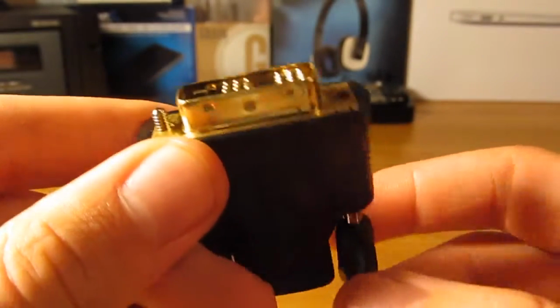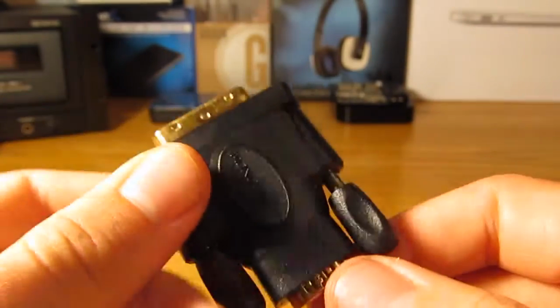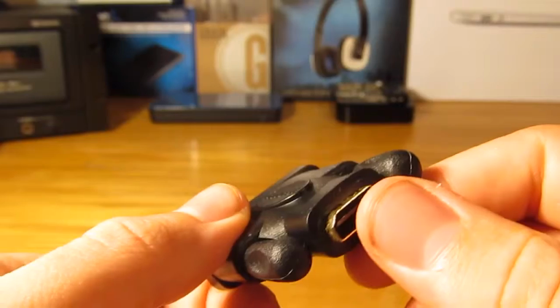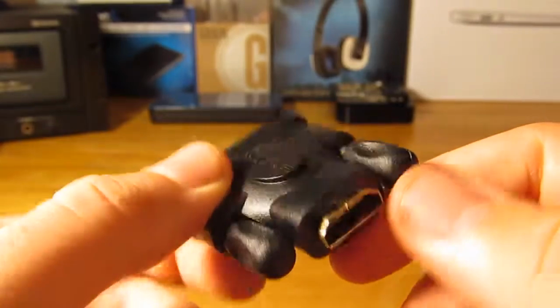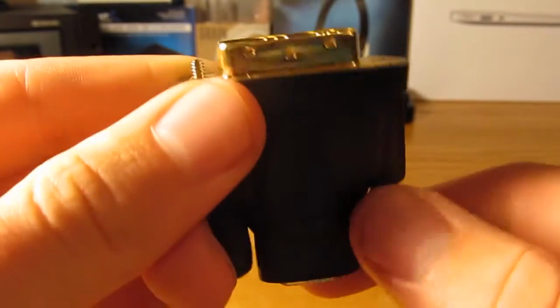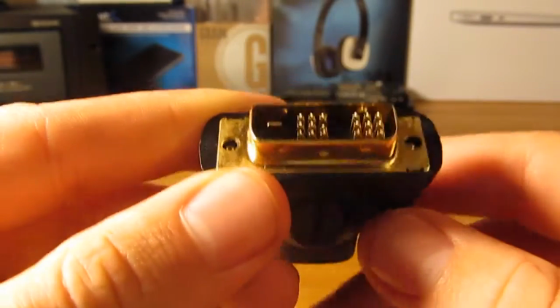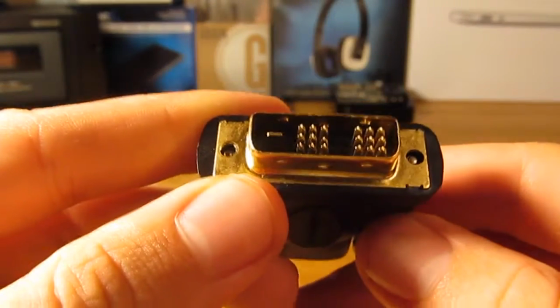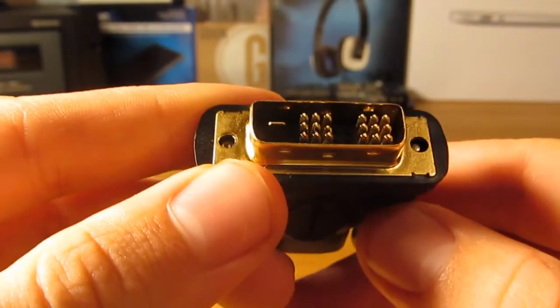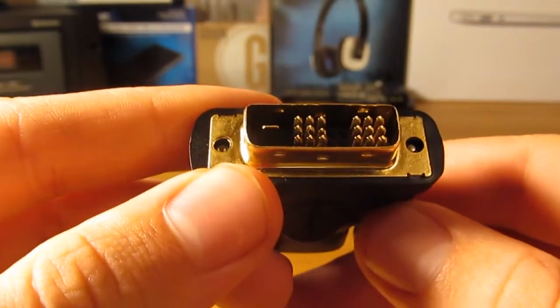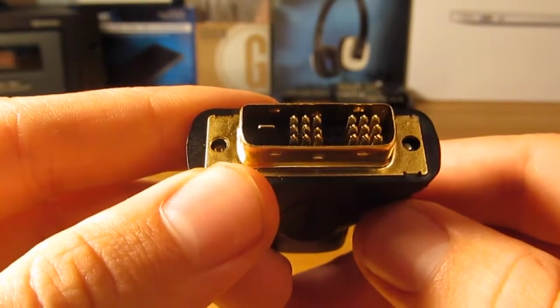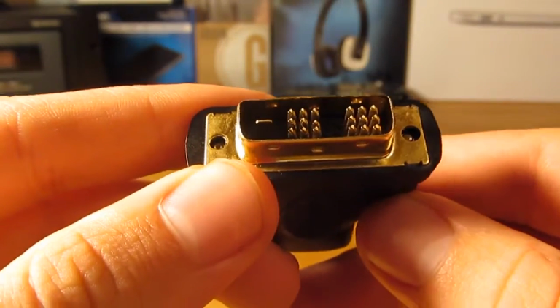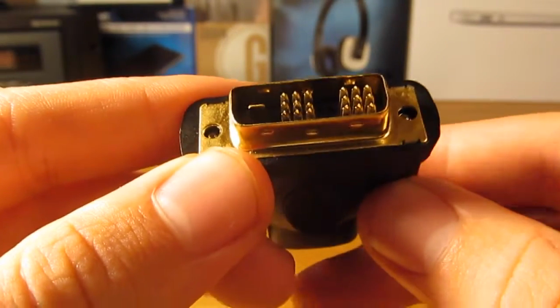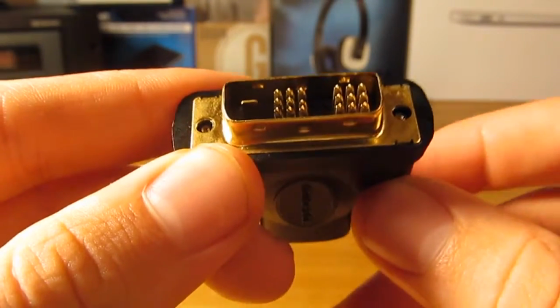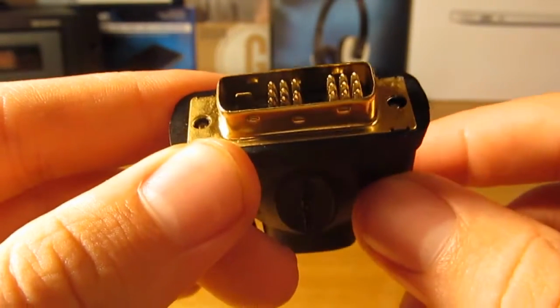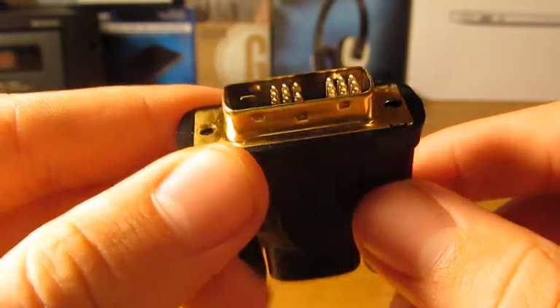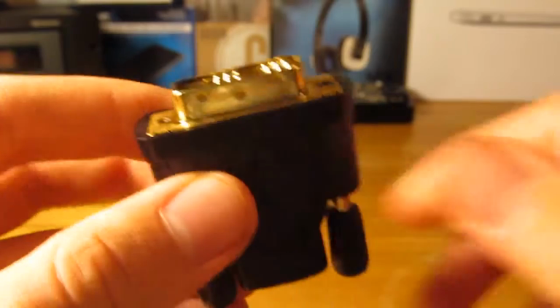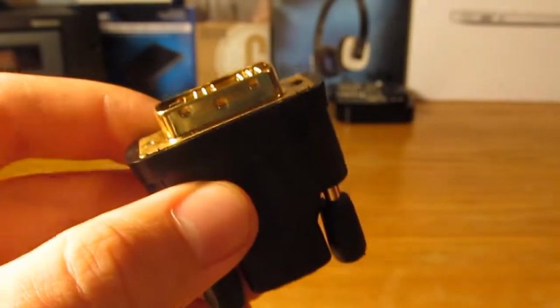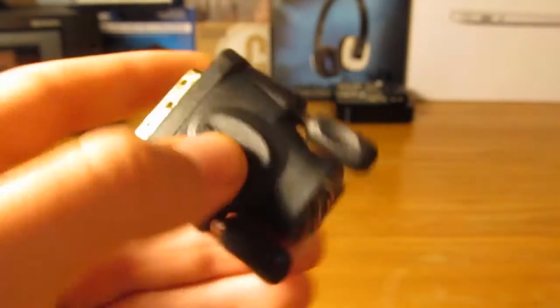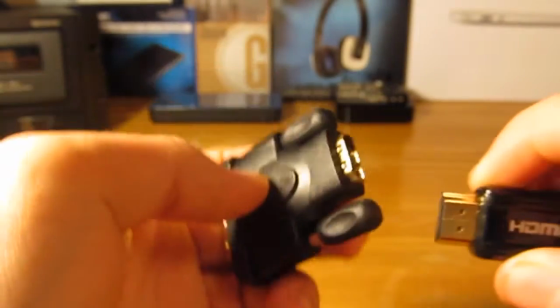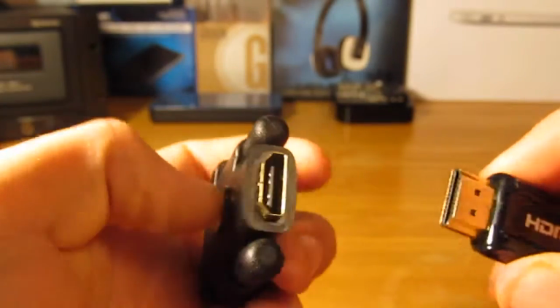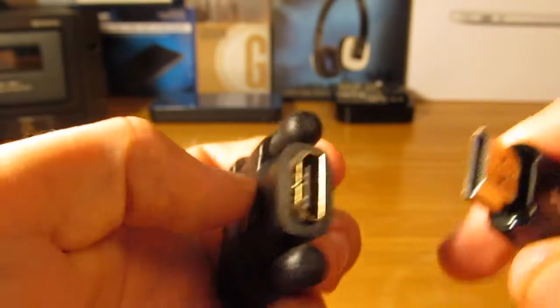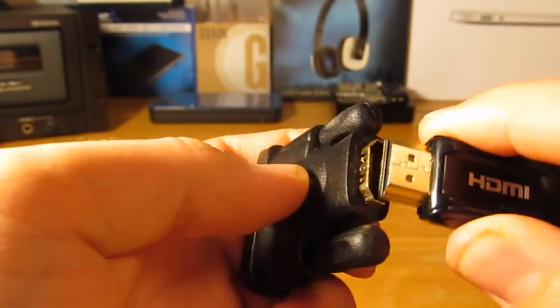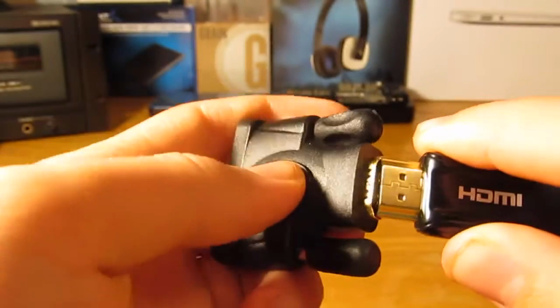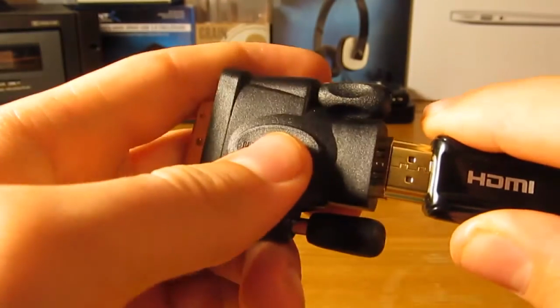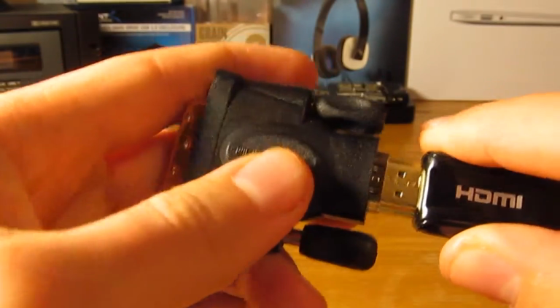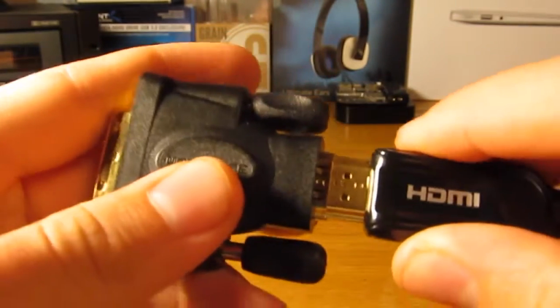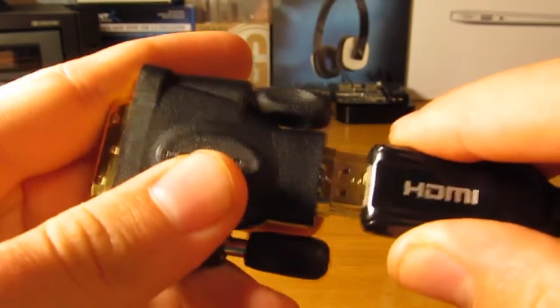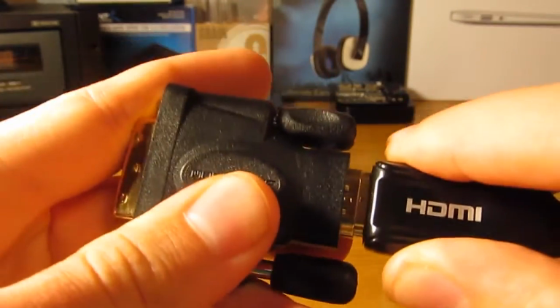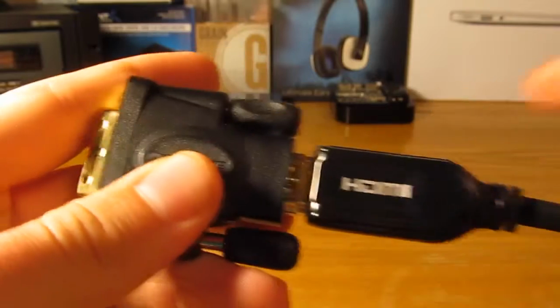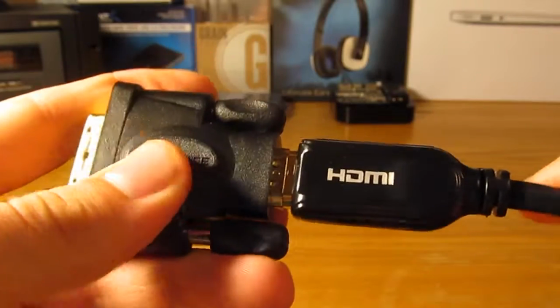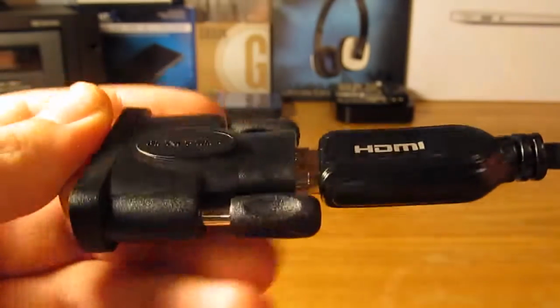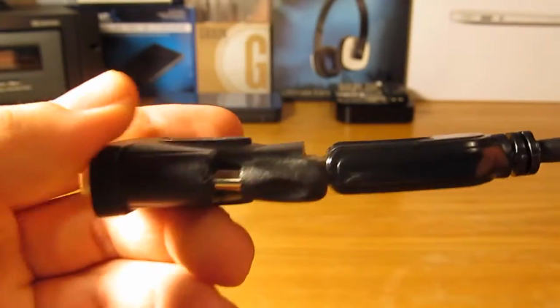Now obviously, since it's taking your HDMI and turning it into DVI, you're not going to have an audio signal carried through this — only video. But that's perfectly fine, because like I just mentioned, my use case was for a Raspberry Pi and I didn't need to carry audio through there anyway.